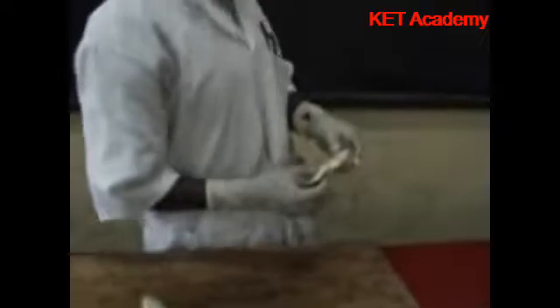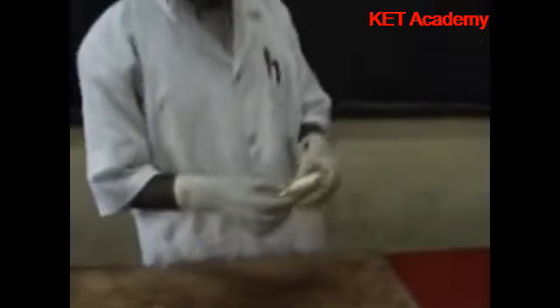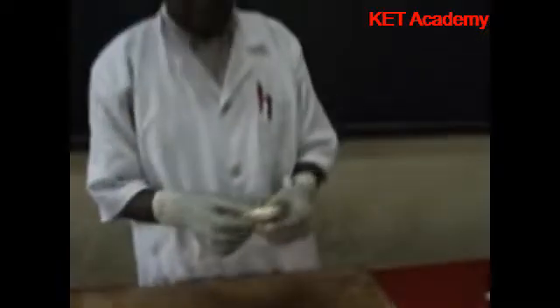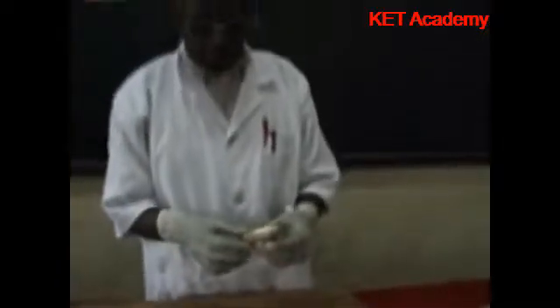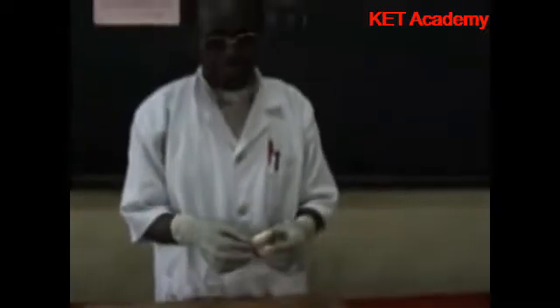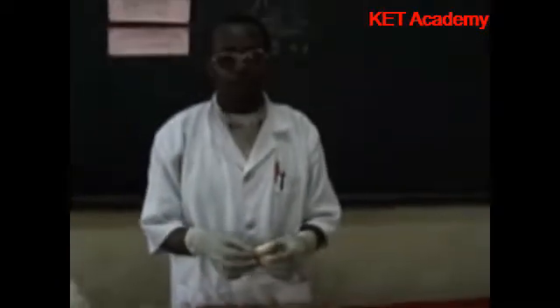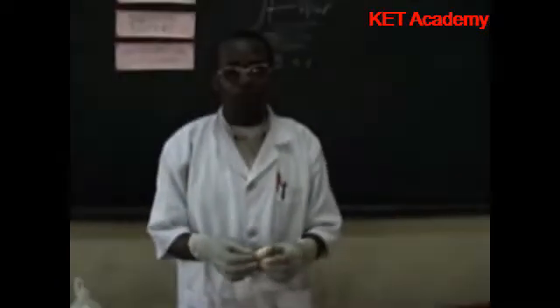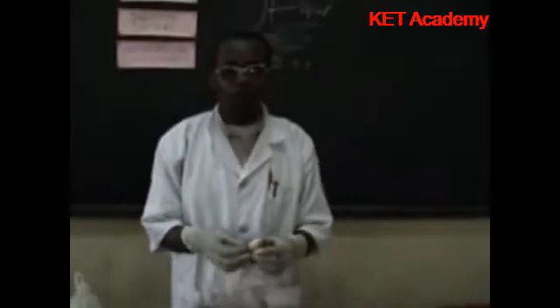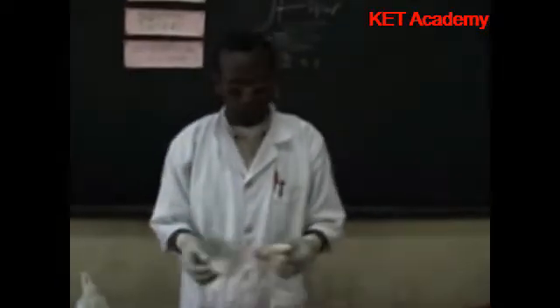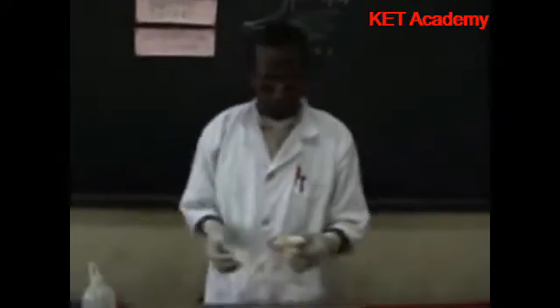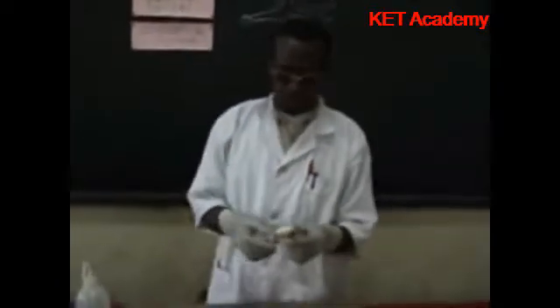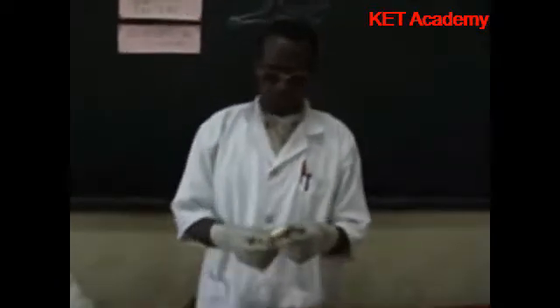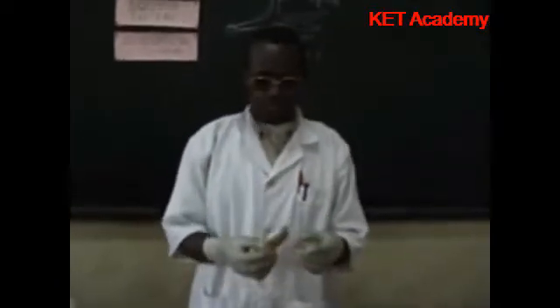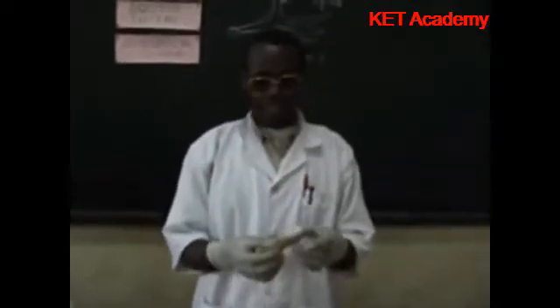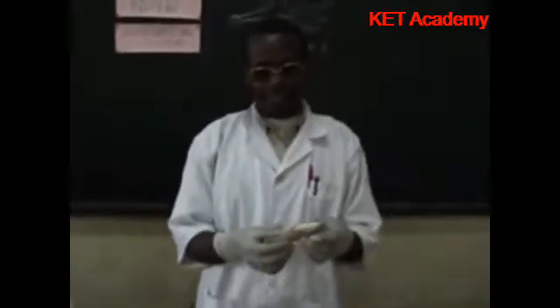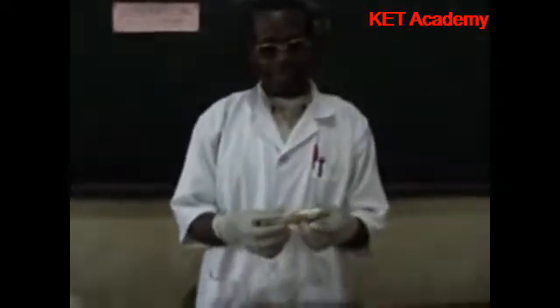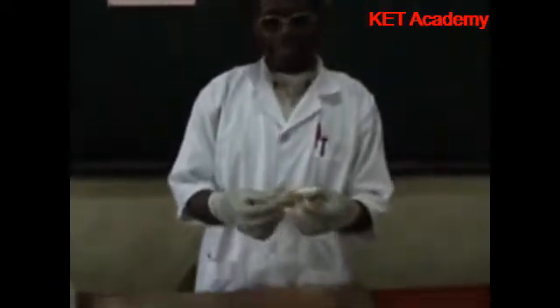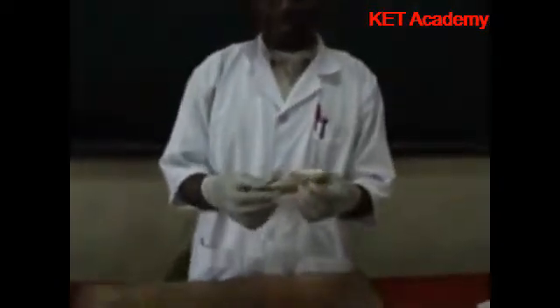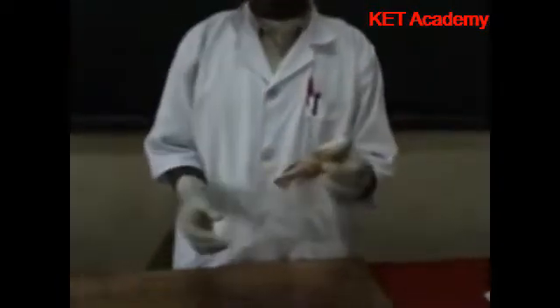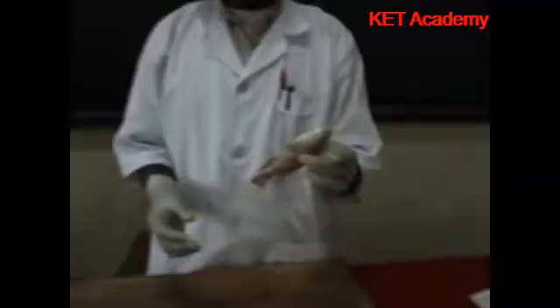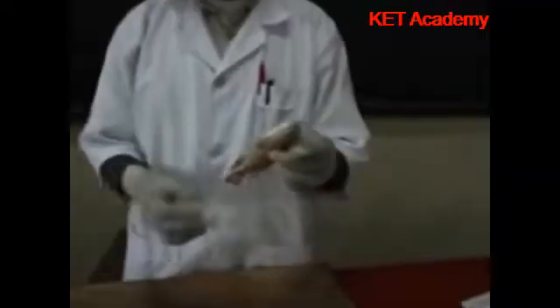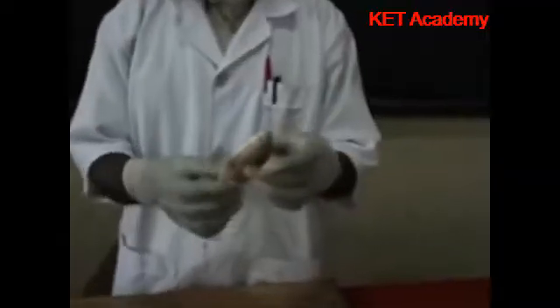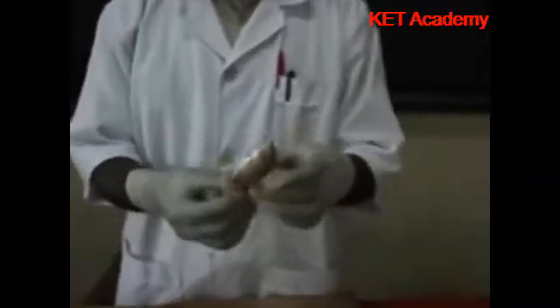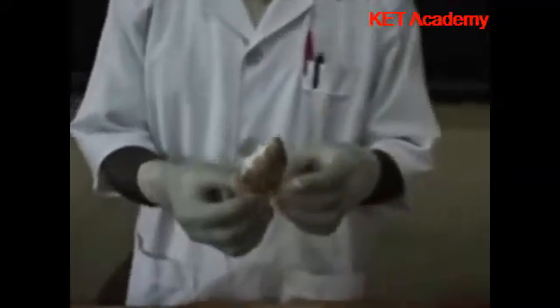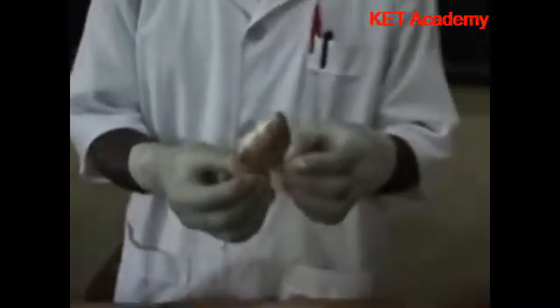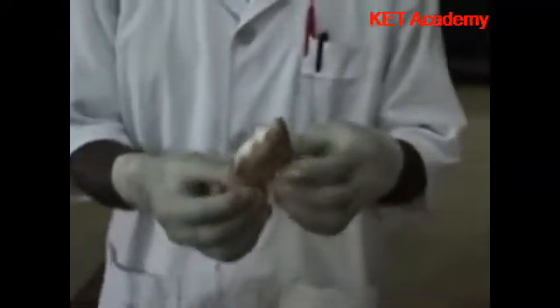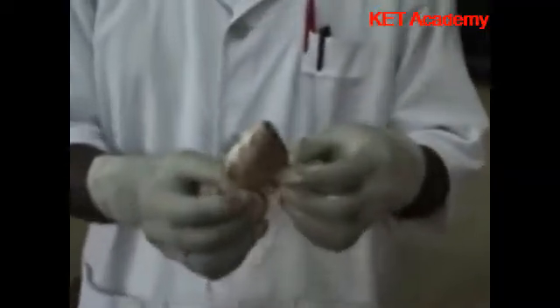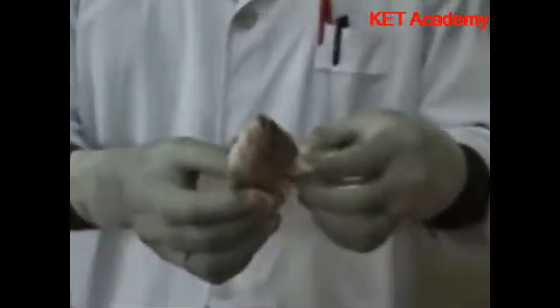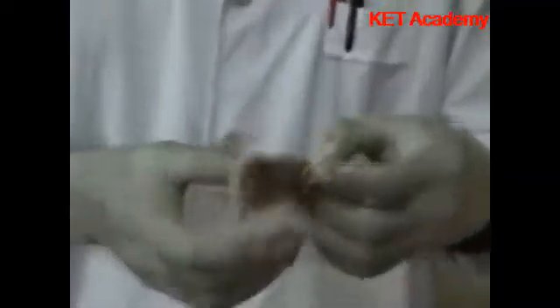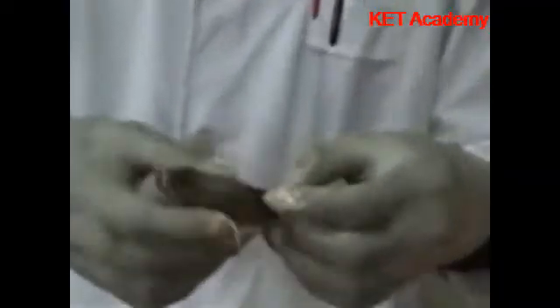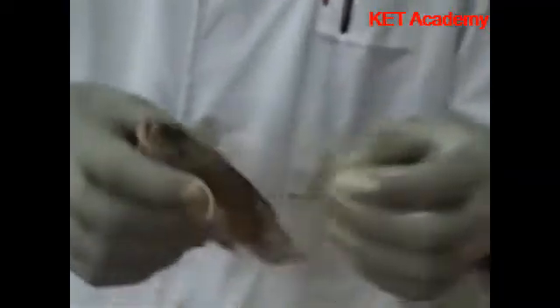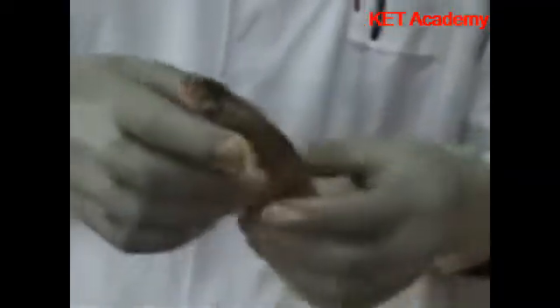The next dissection is that of the fish. This is a tilapia fish, the bony fish, which belongs to the class Osteichthyes.